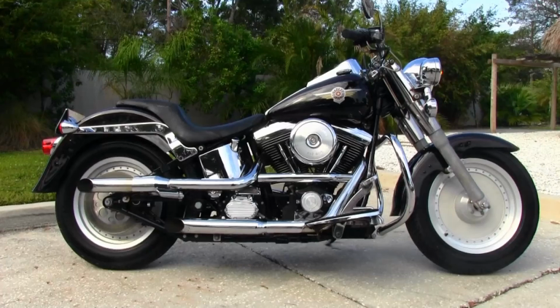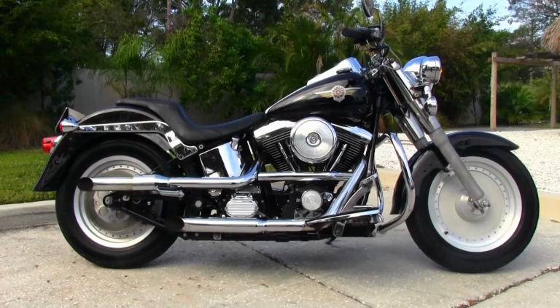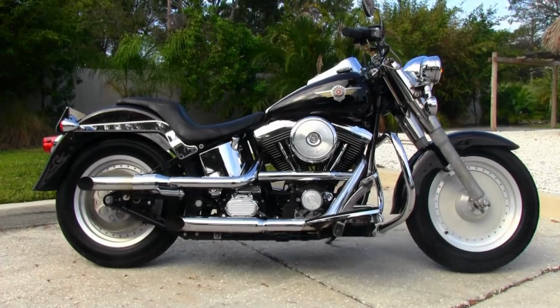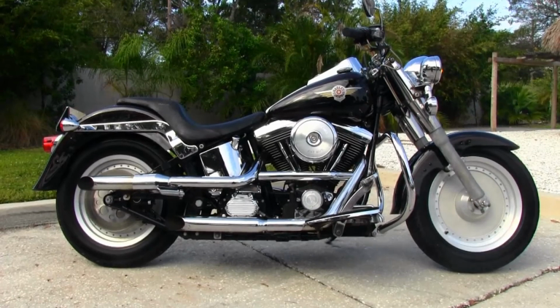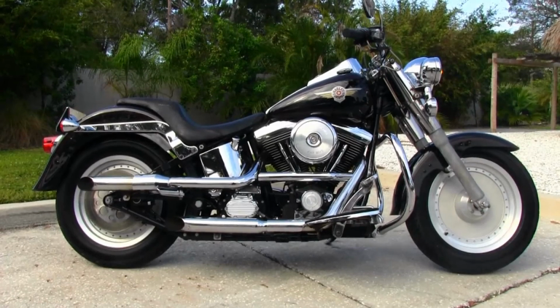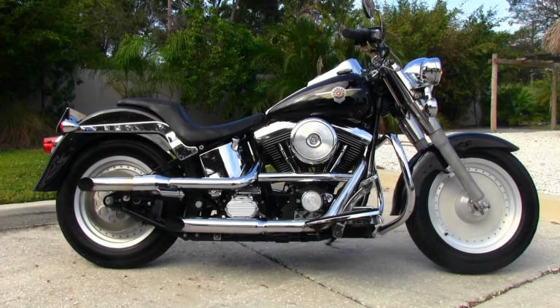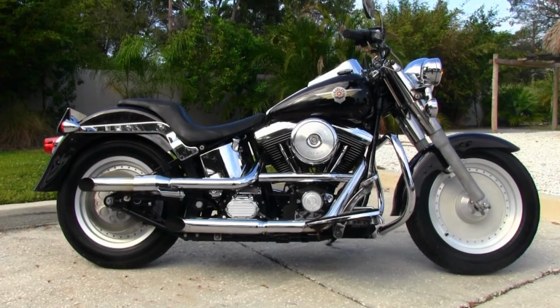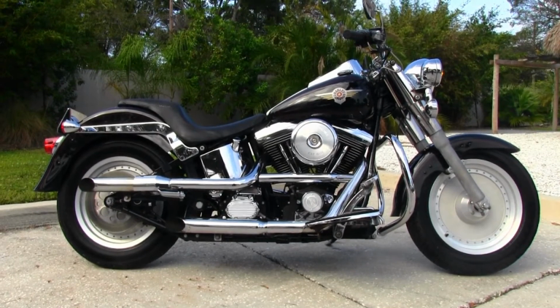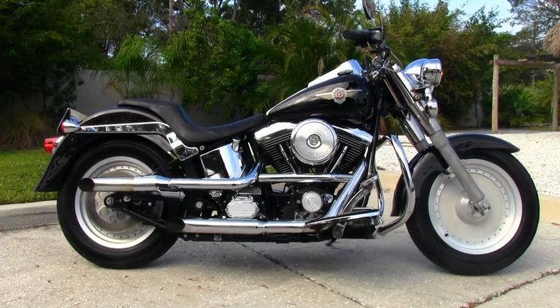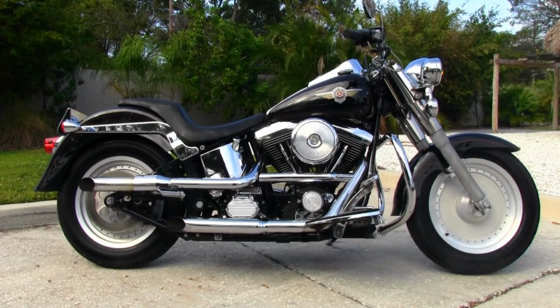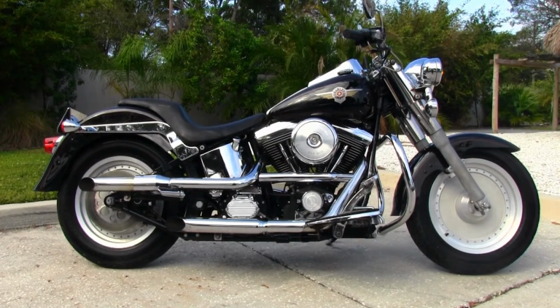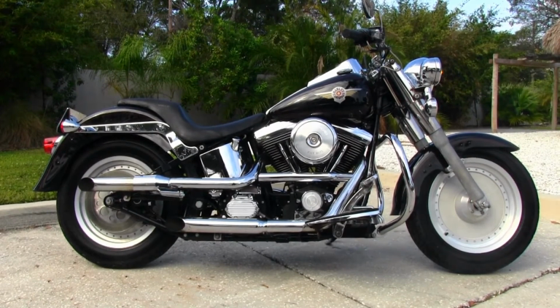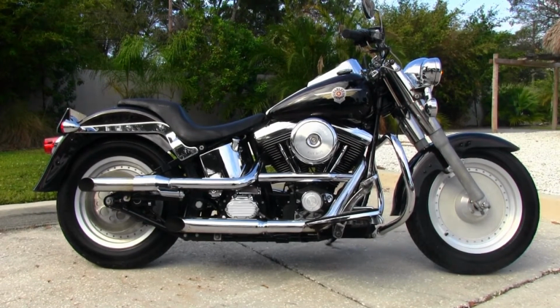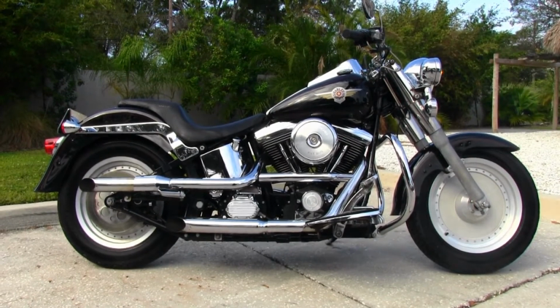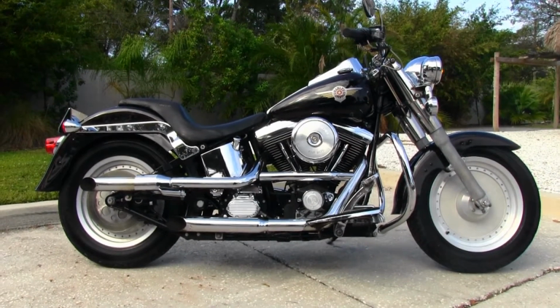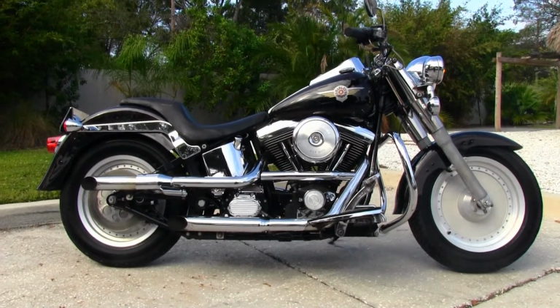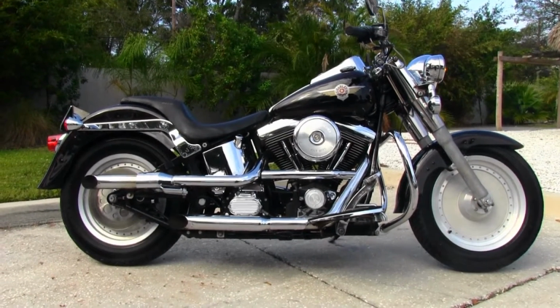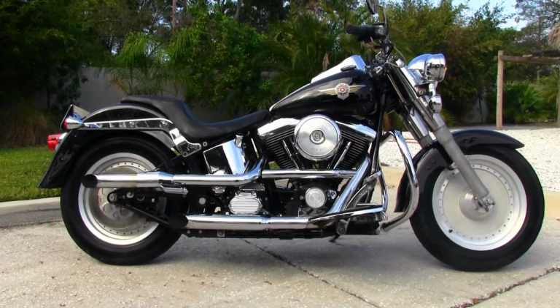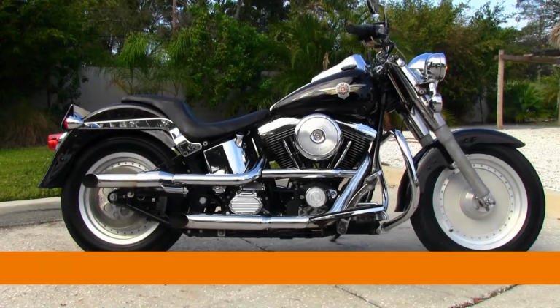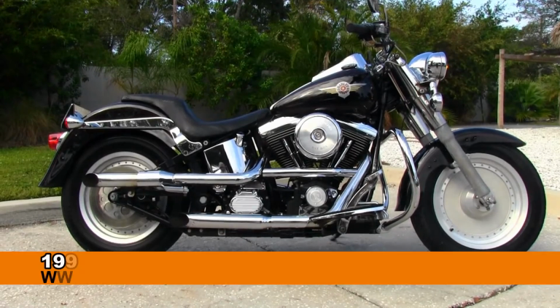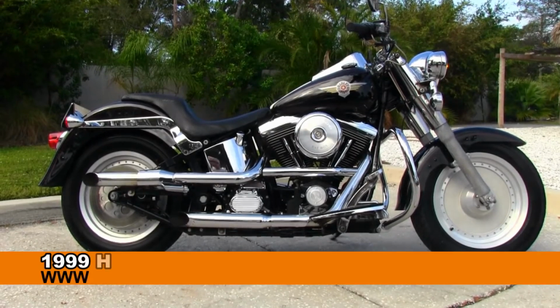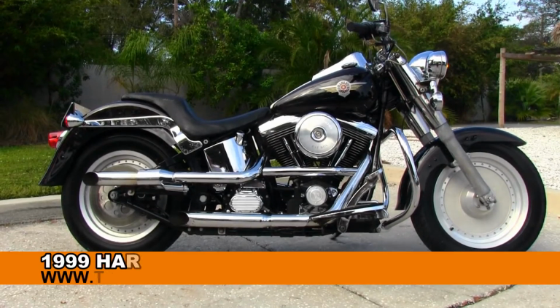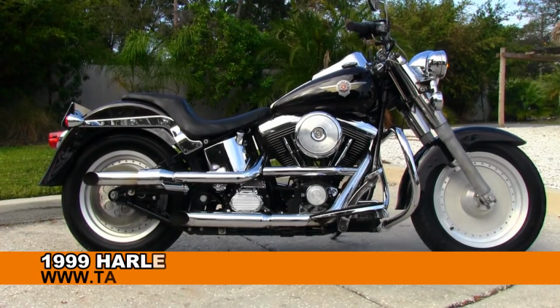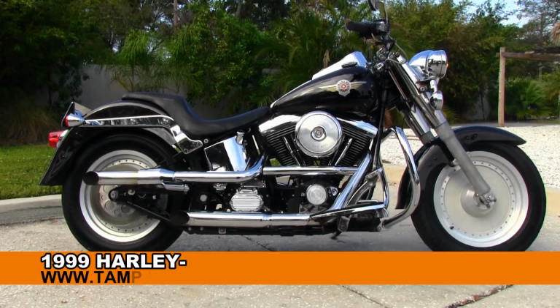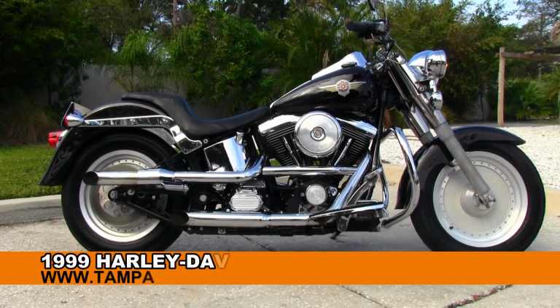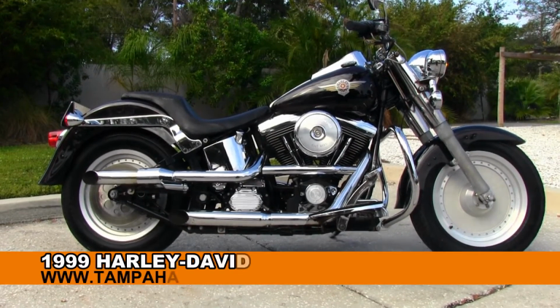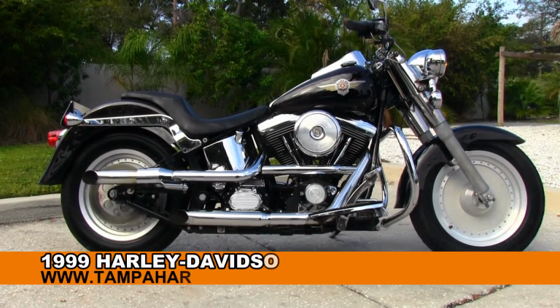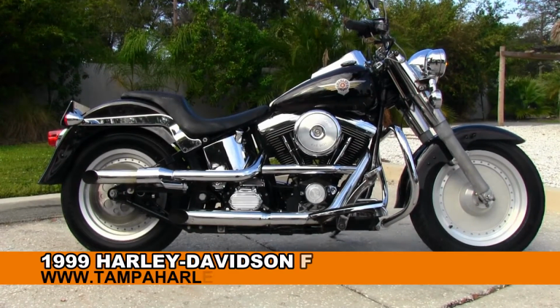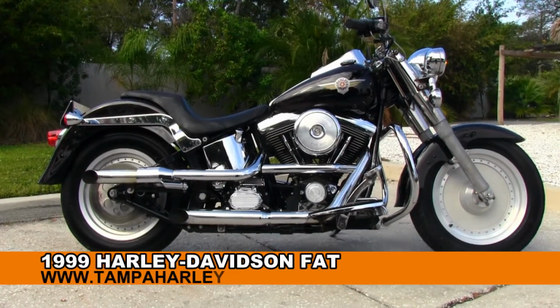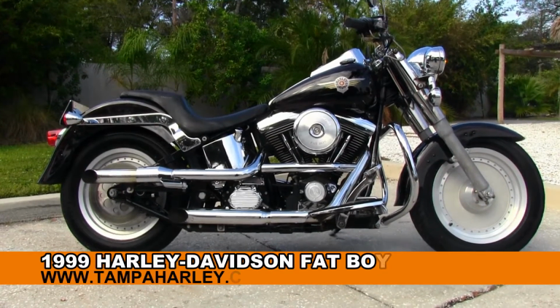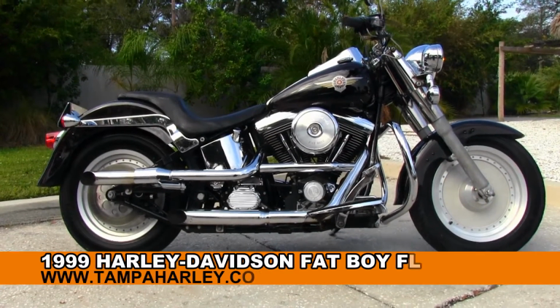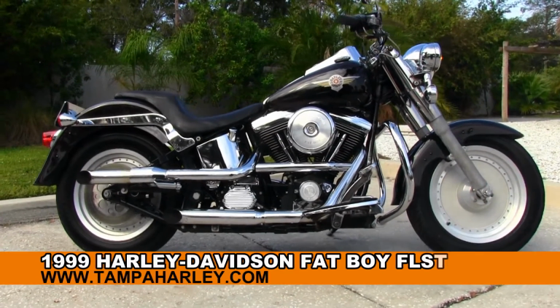Welcome cruising enthusiasts to the world-famous Tampa Harley-Davidson. Today I've got for you this numero uno used 1999 Harley-Davidson Fatboy.